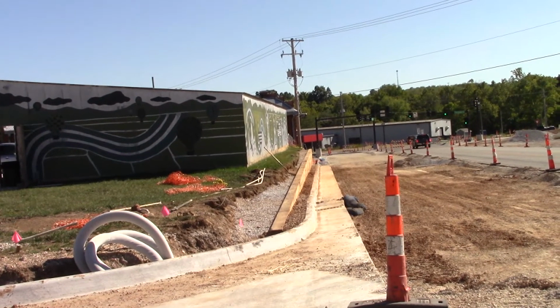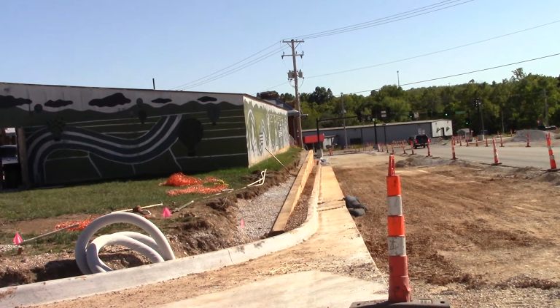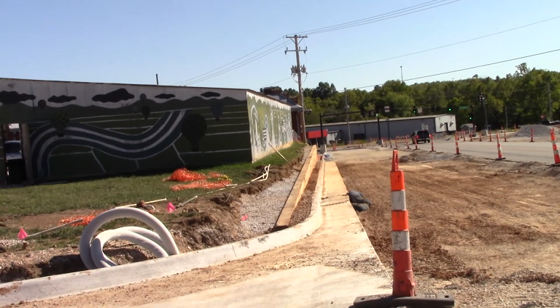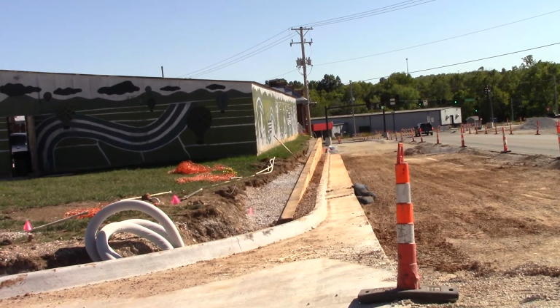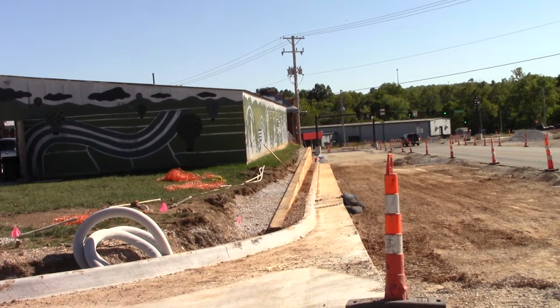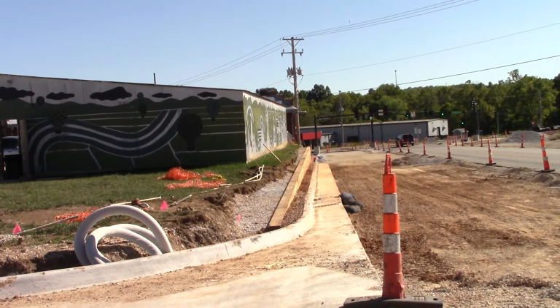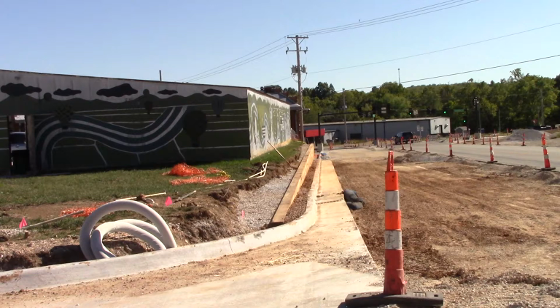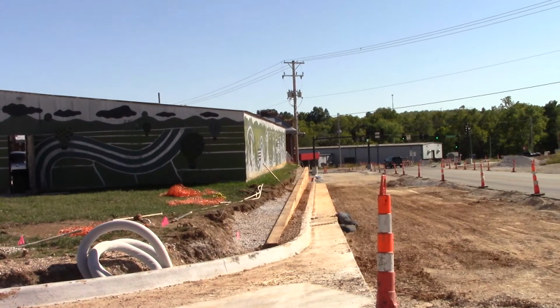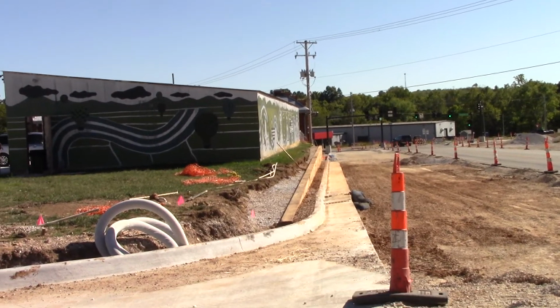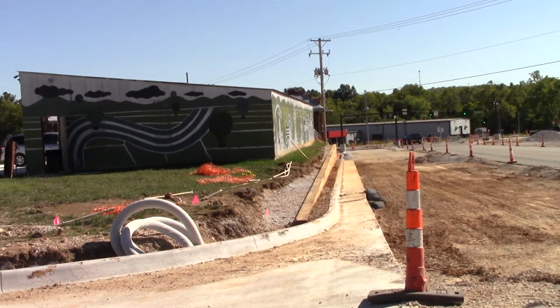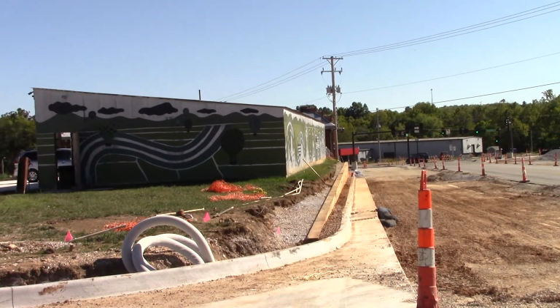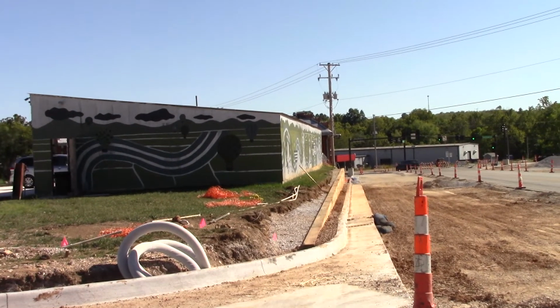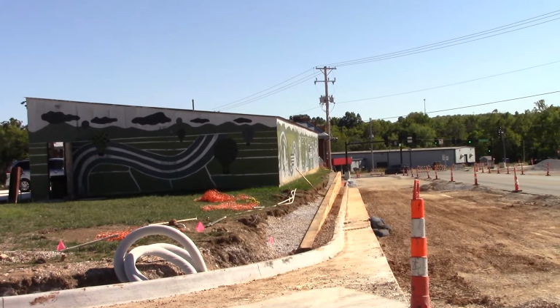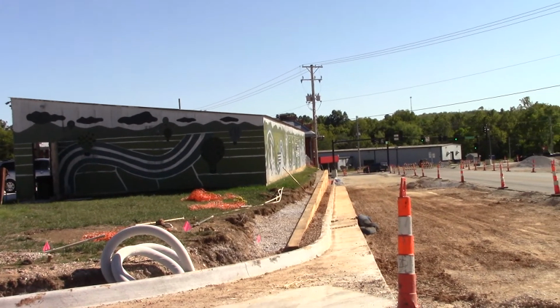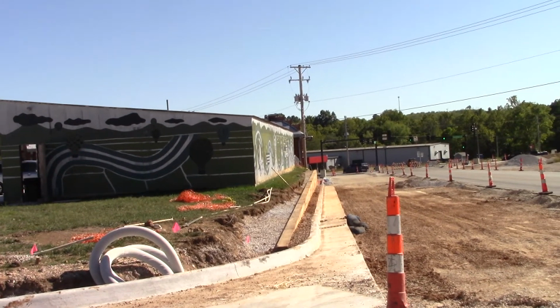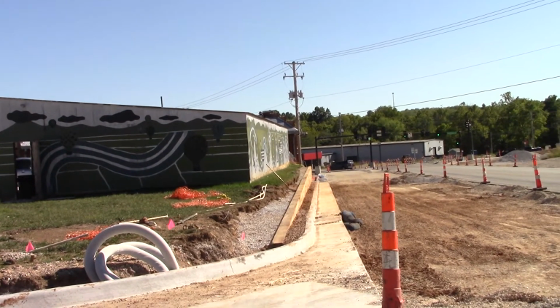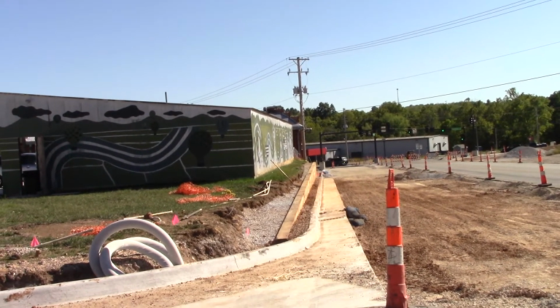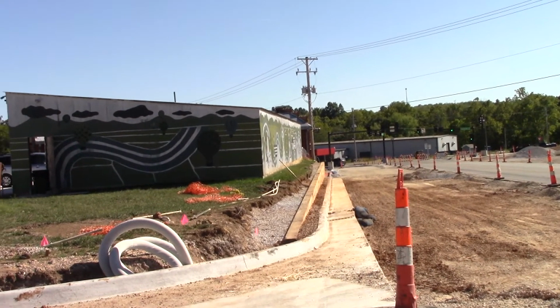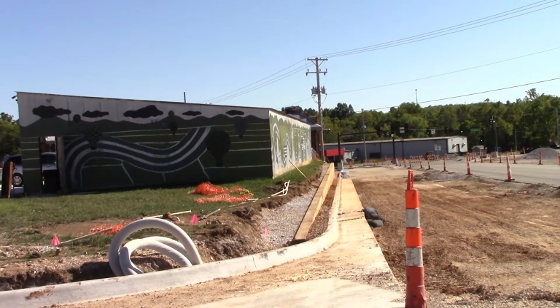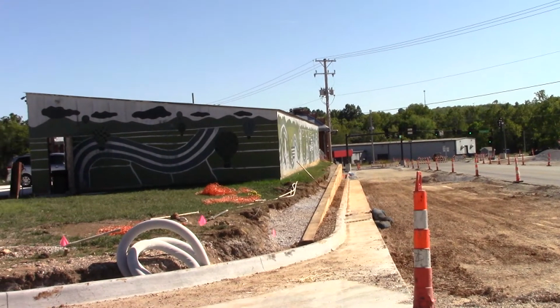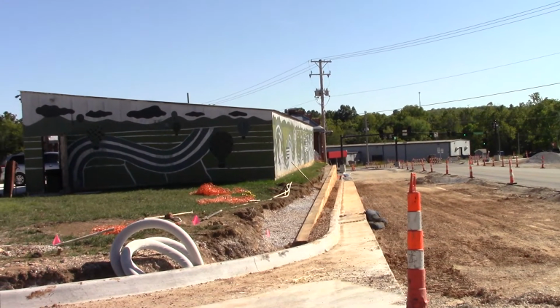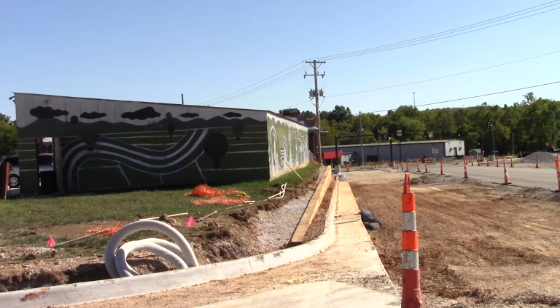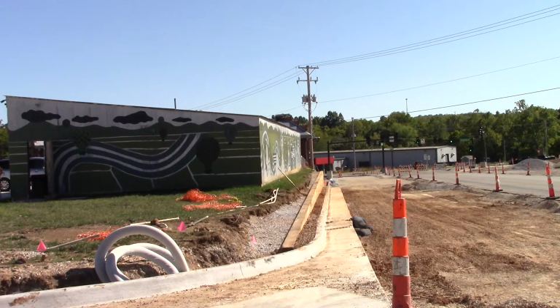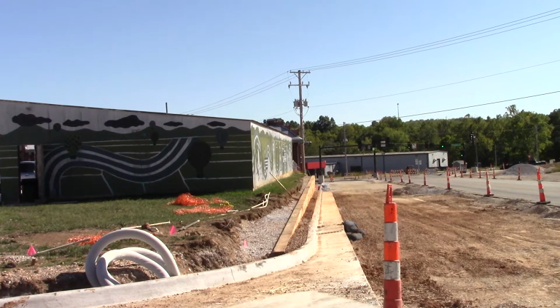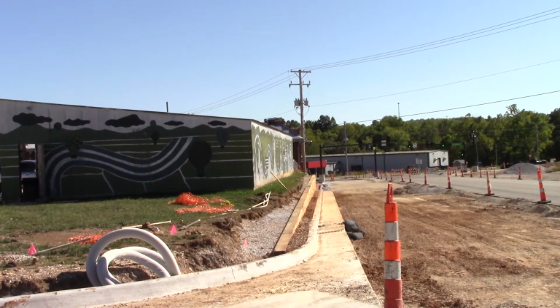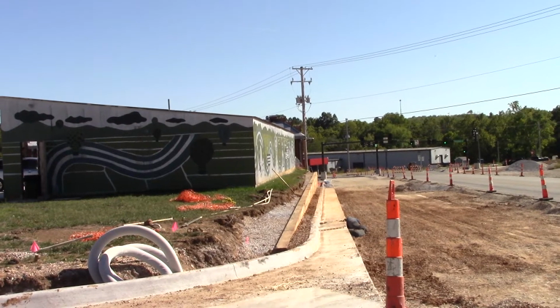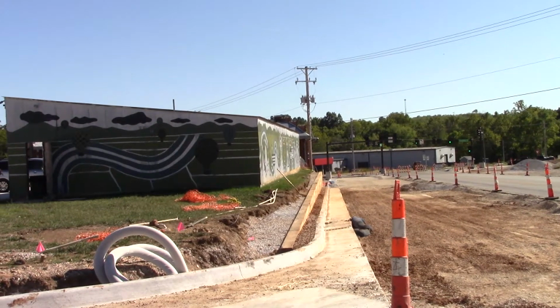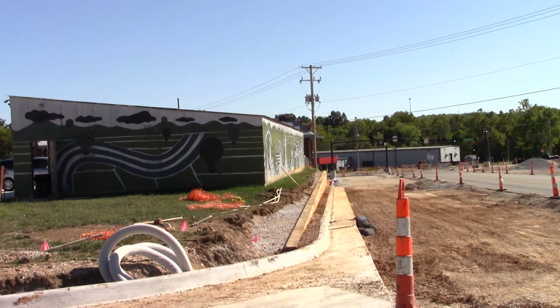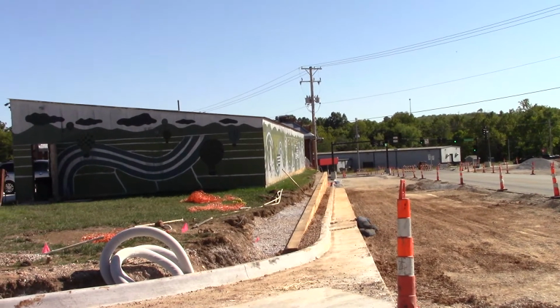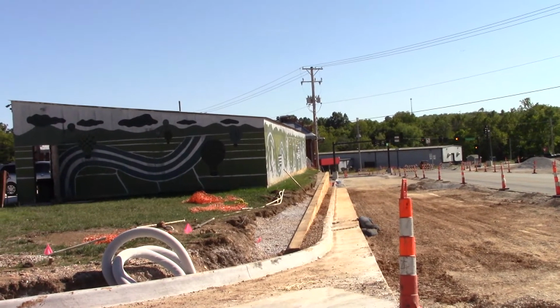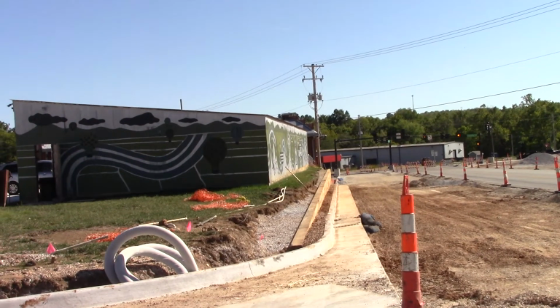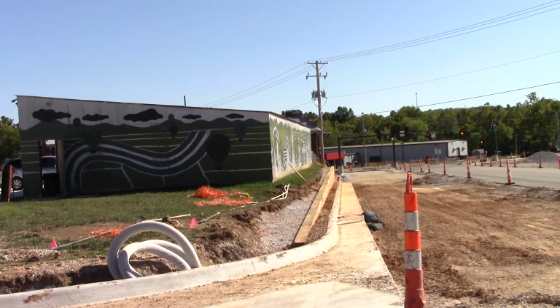I'll take some pictures from different angles to kind of give you an idea what it looks like right now with the big old wooden ties they got in there. Looks good.